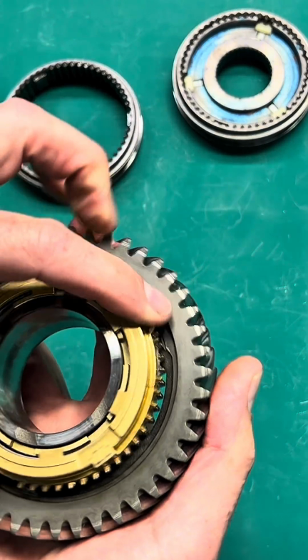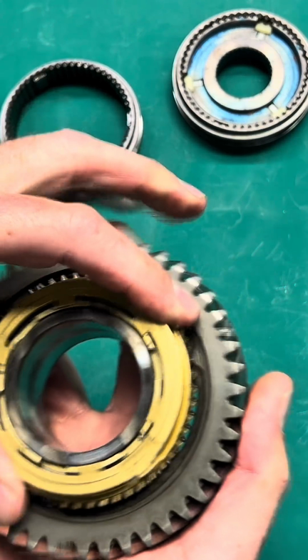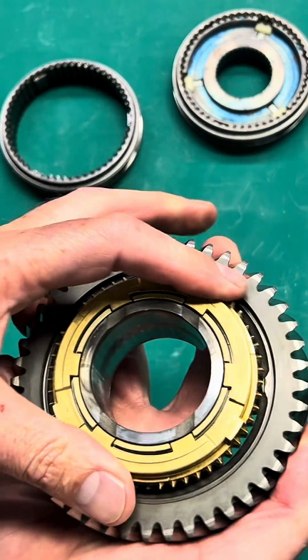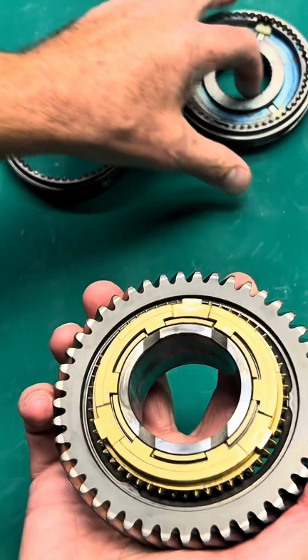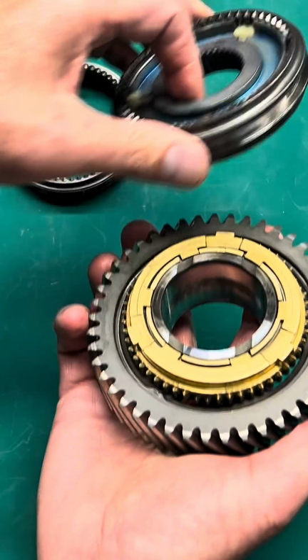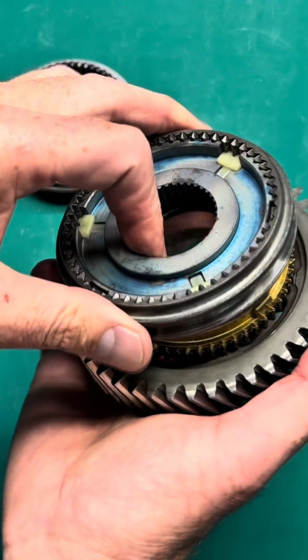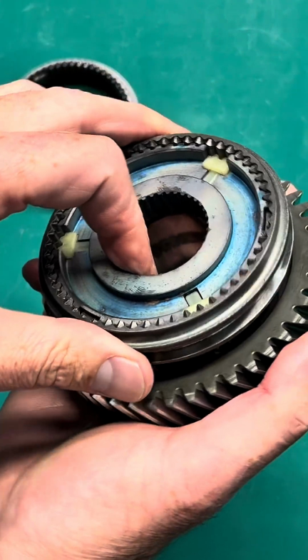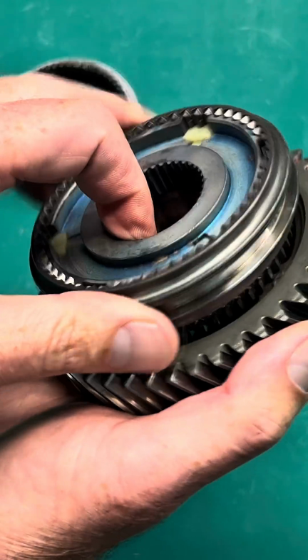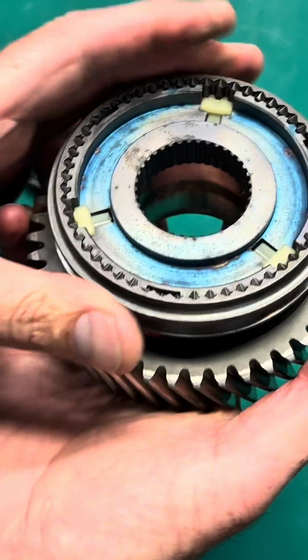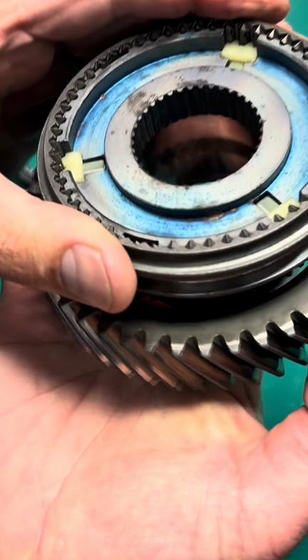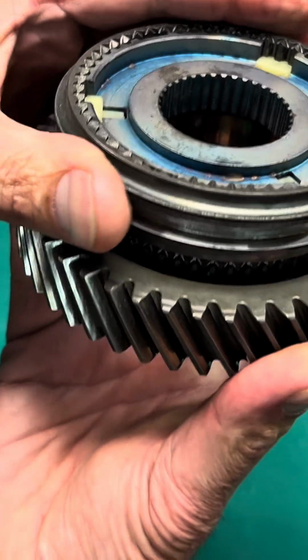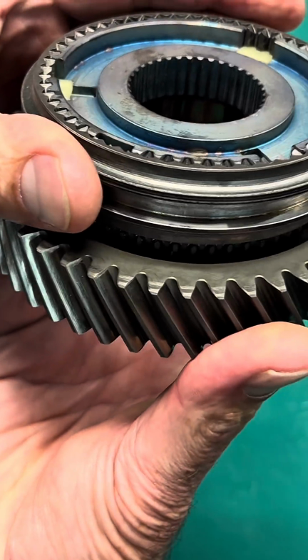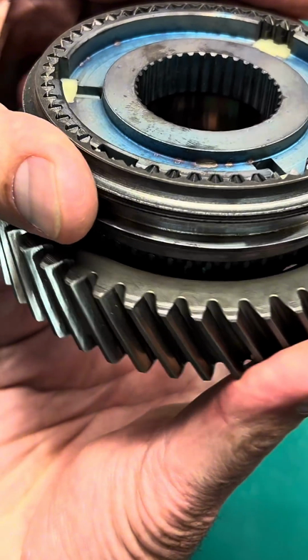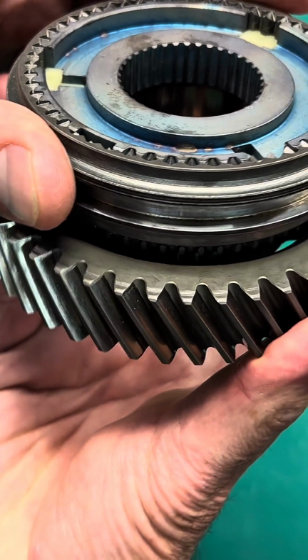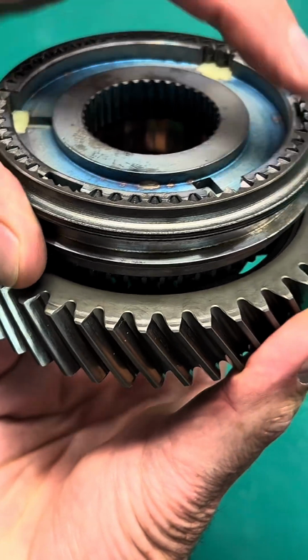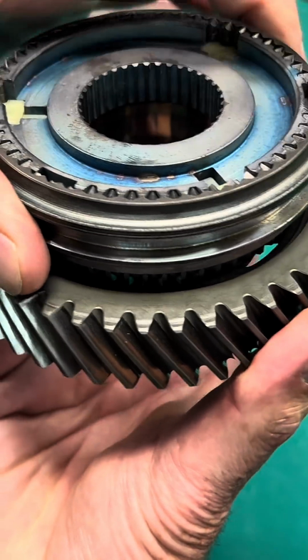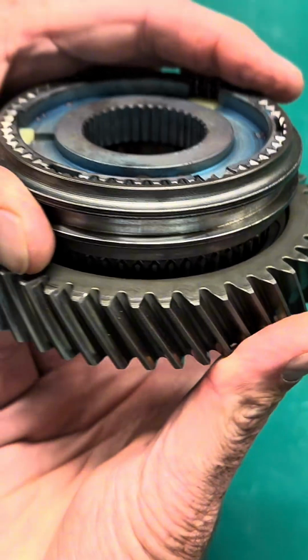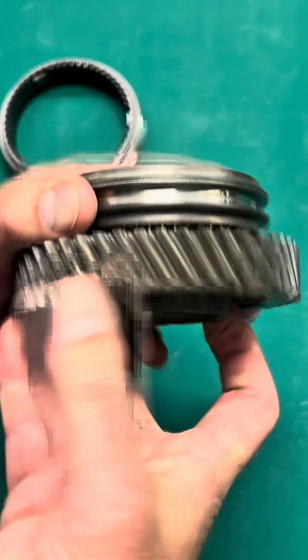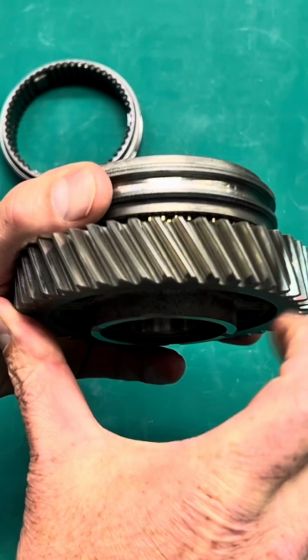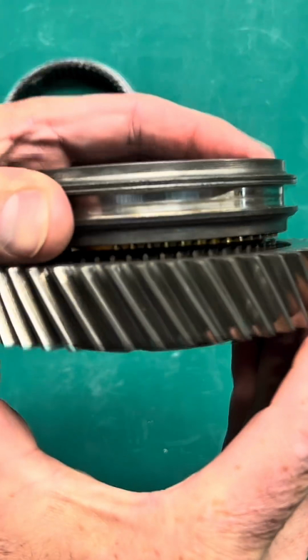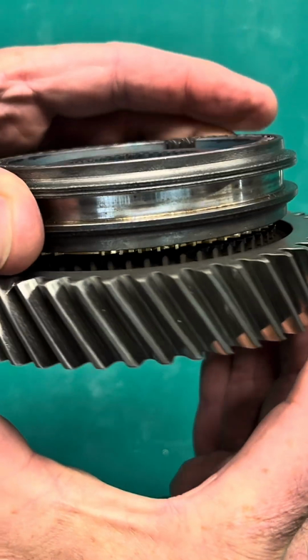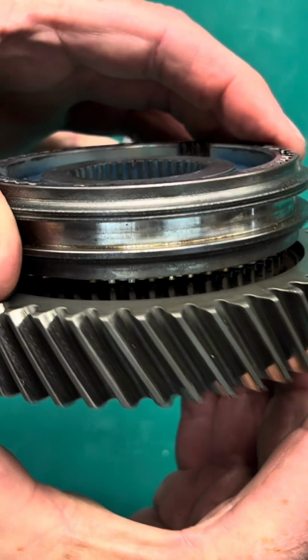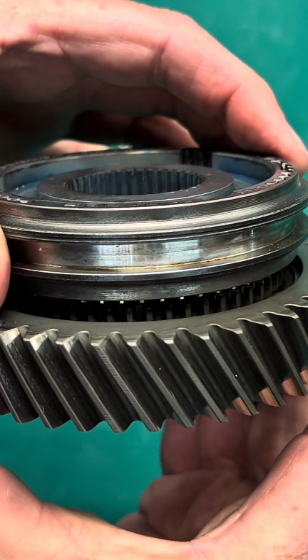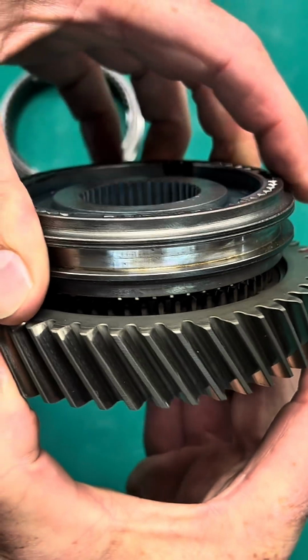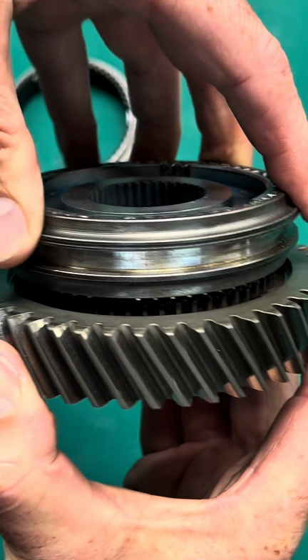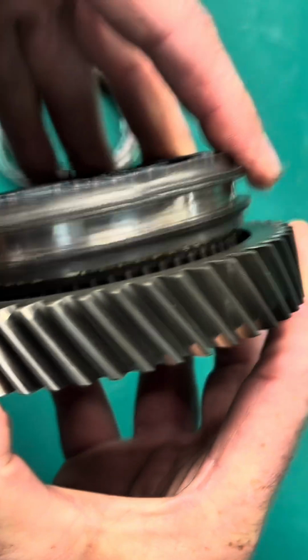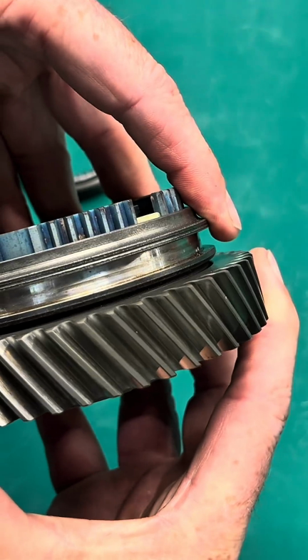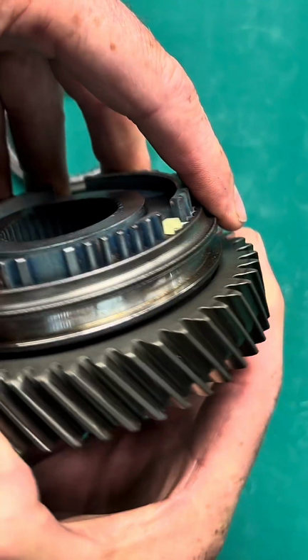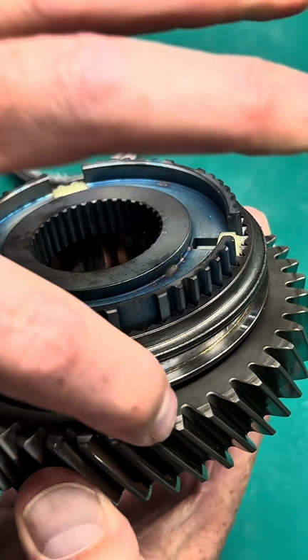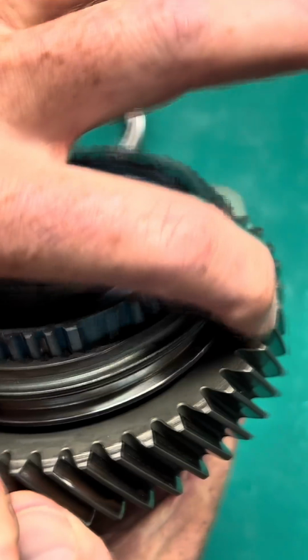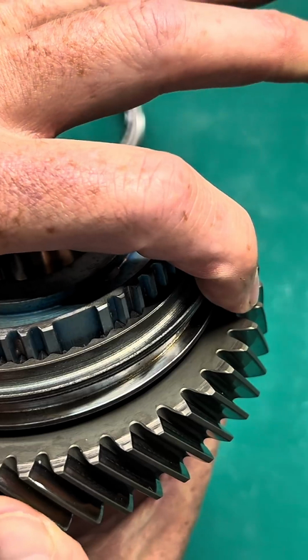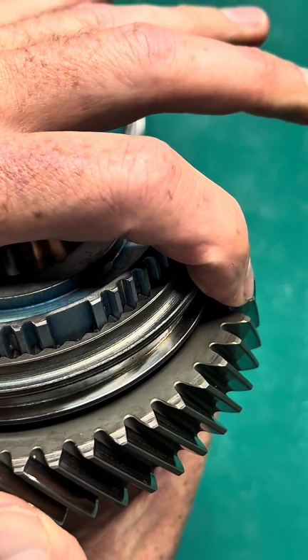When you have that preload on there and there's wear on those teeth, it'll allow the sleeve to pass by before it synchronizes the speed. So it passes through prematurely.